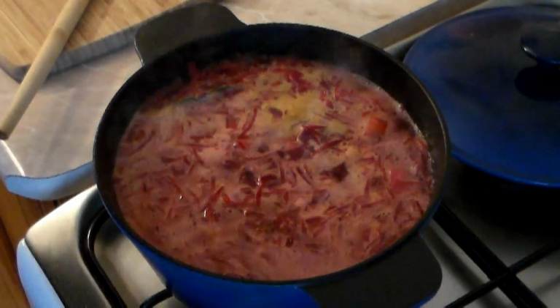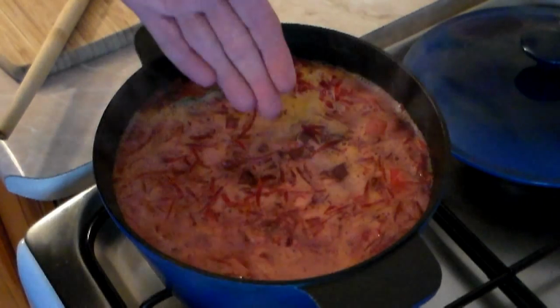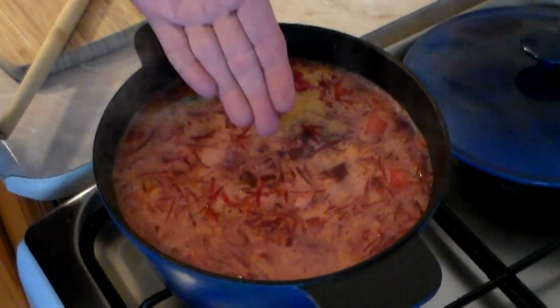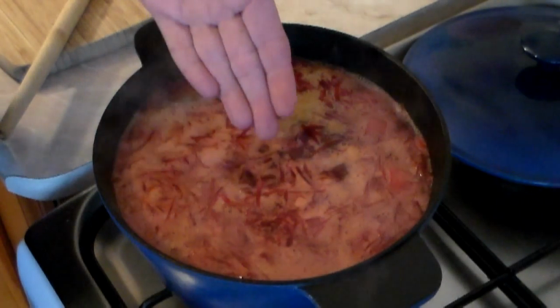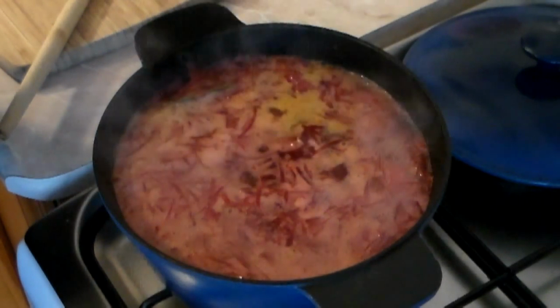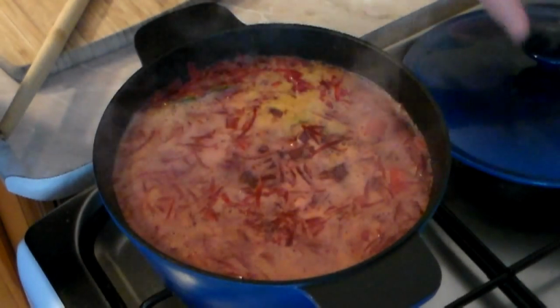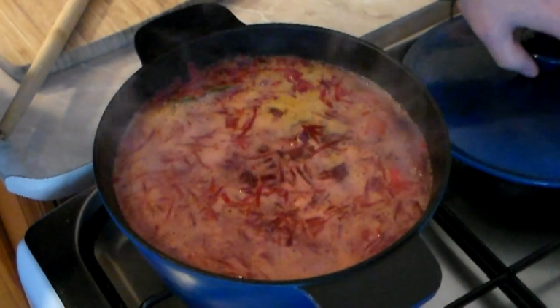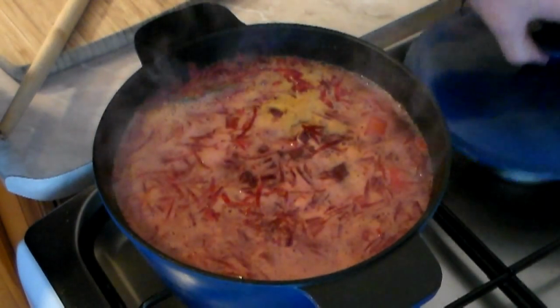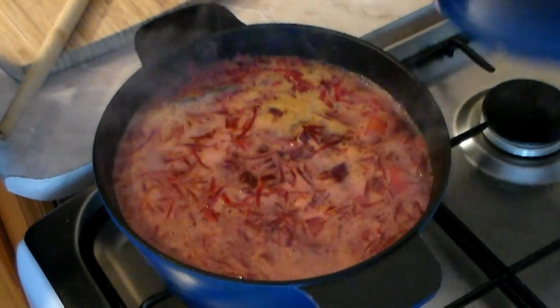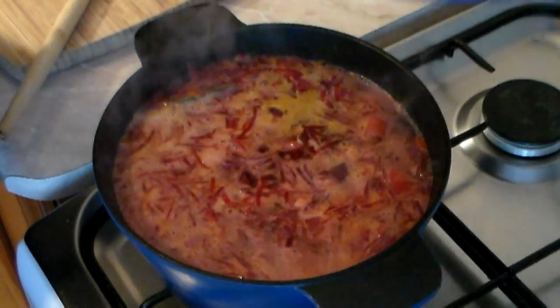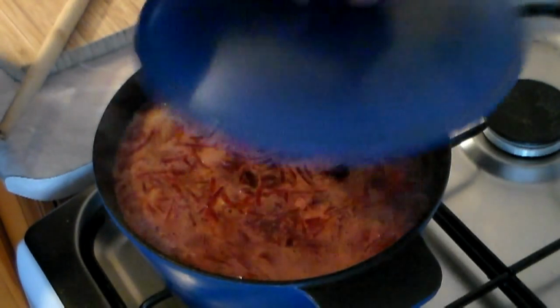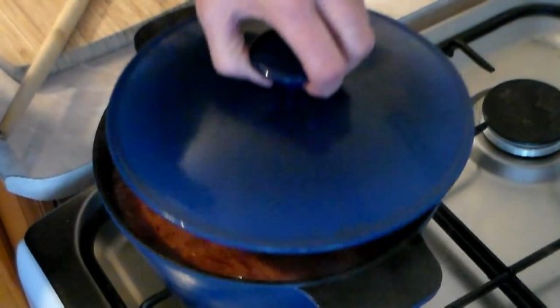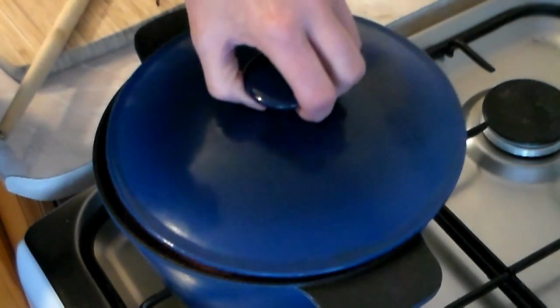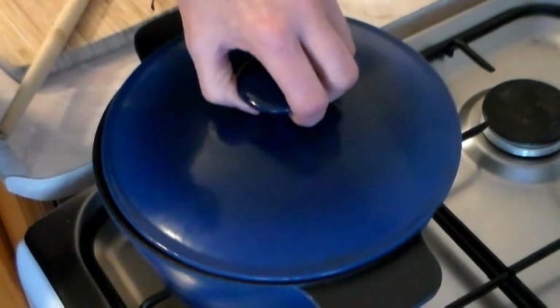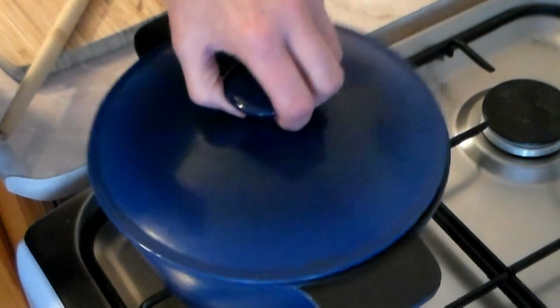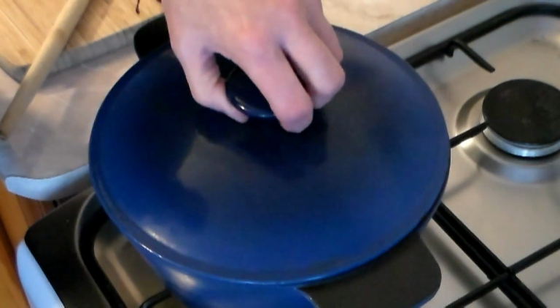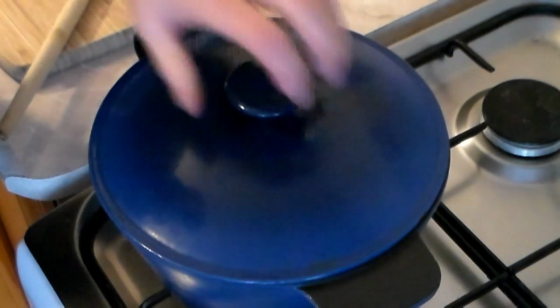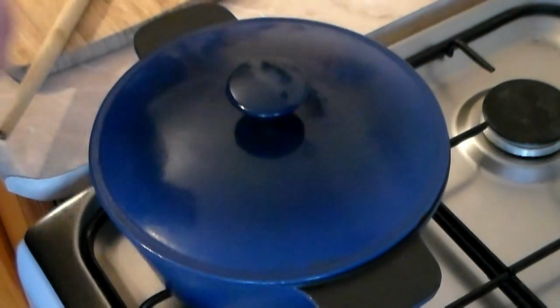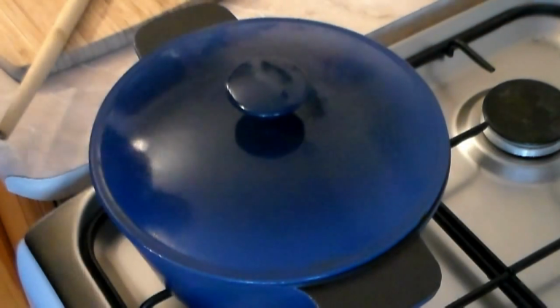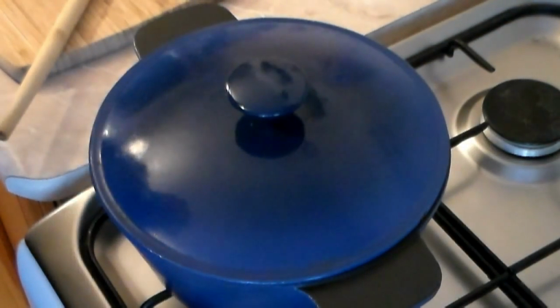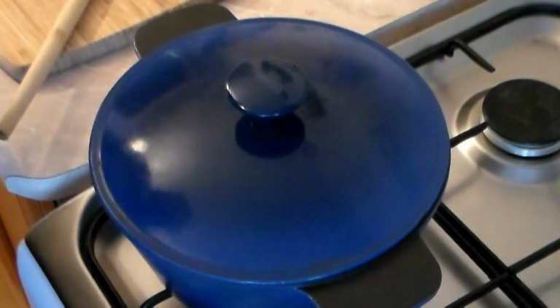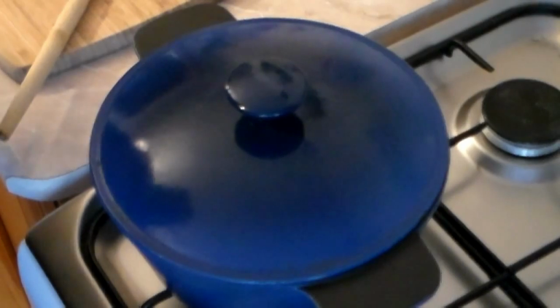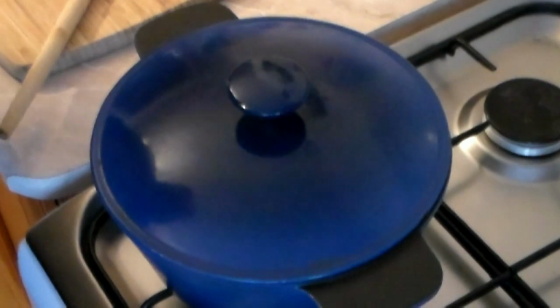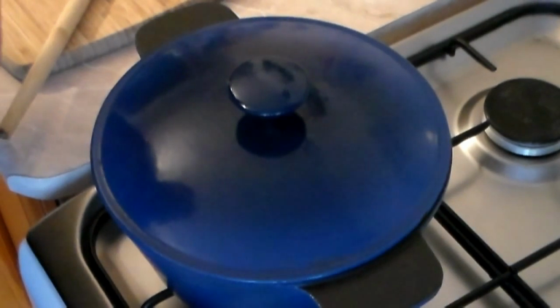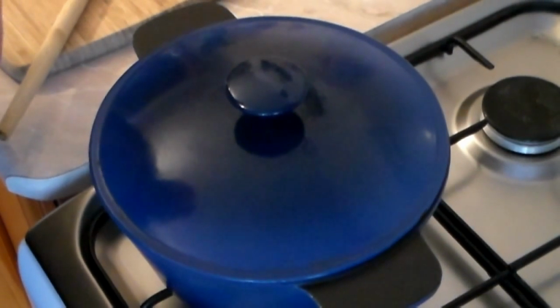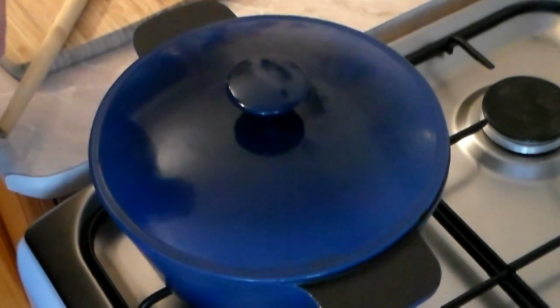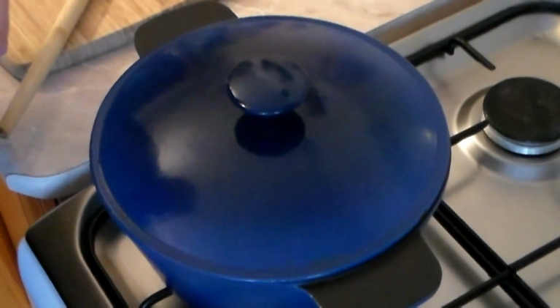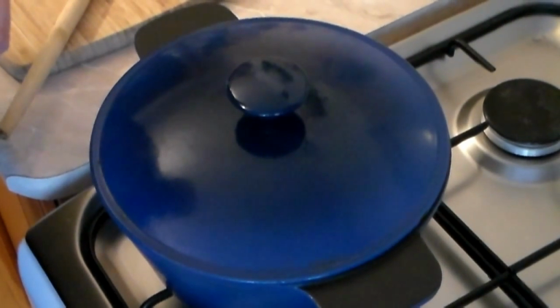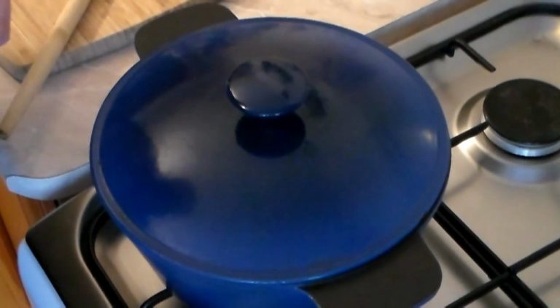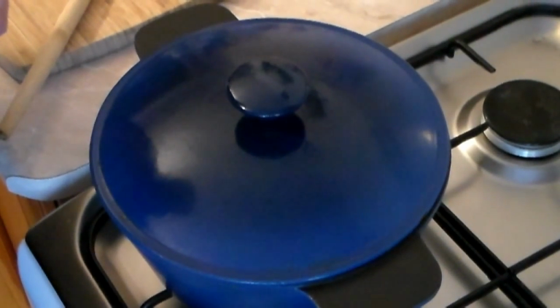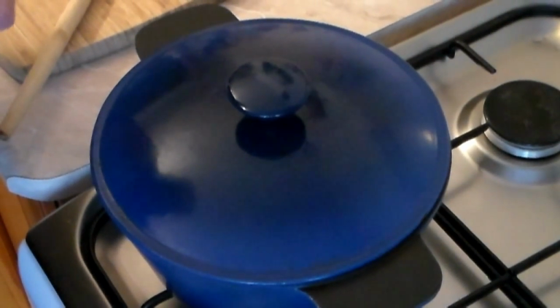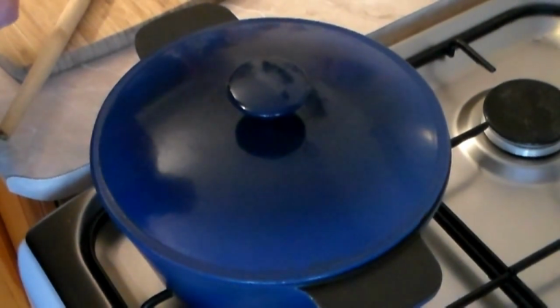Now we wait for it to boil. Okay, it's boiling — cover it and let it go for 25 to 30 minutes, and I shall be back.